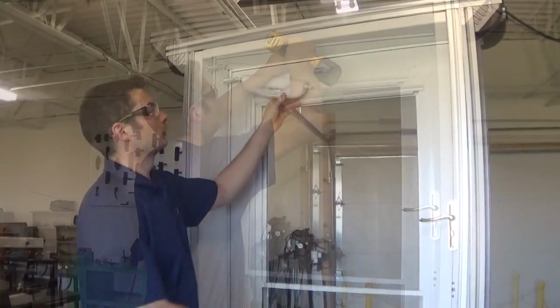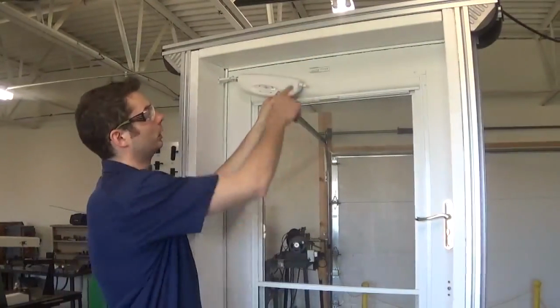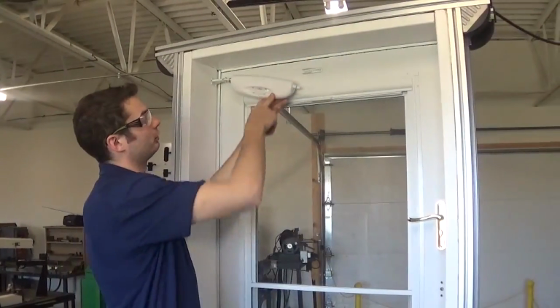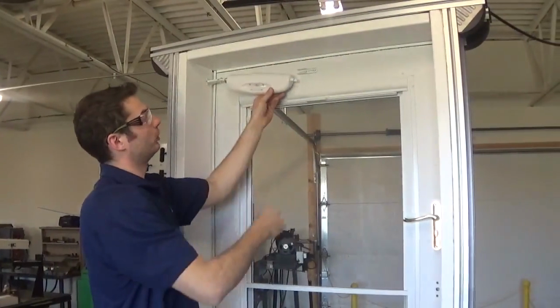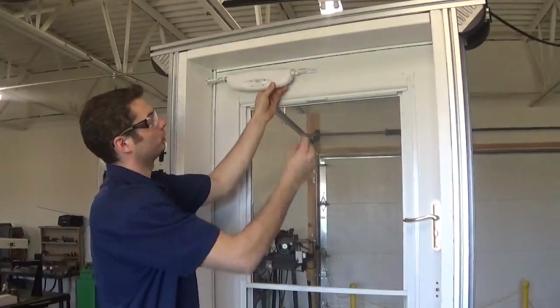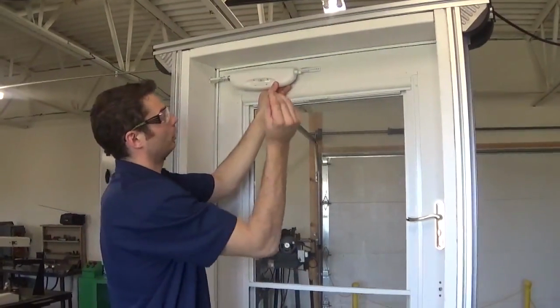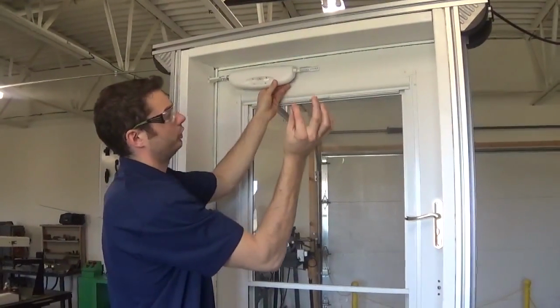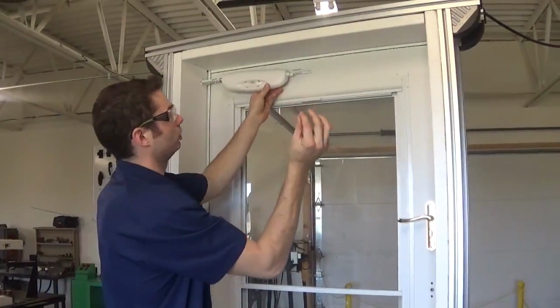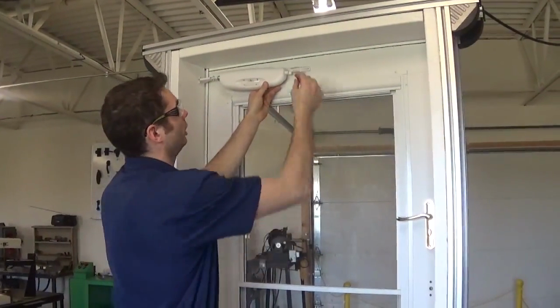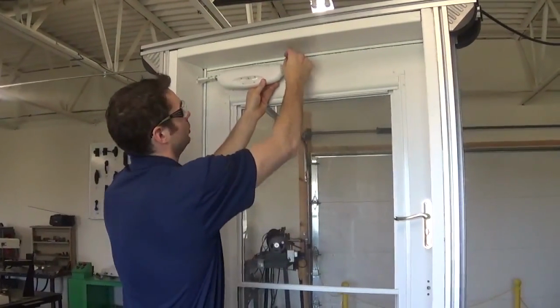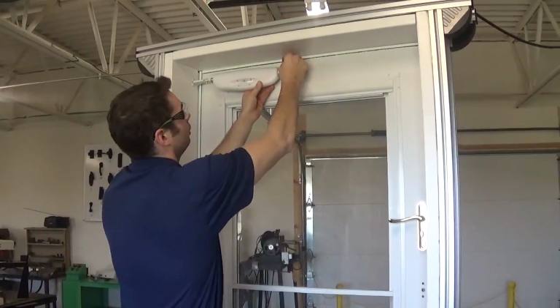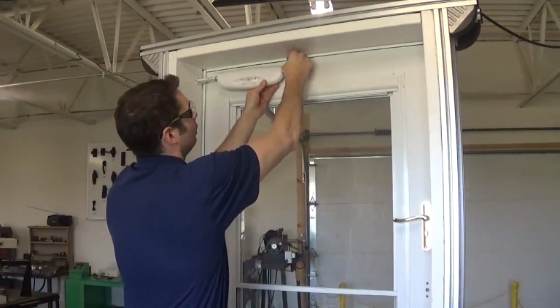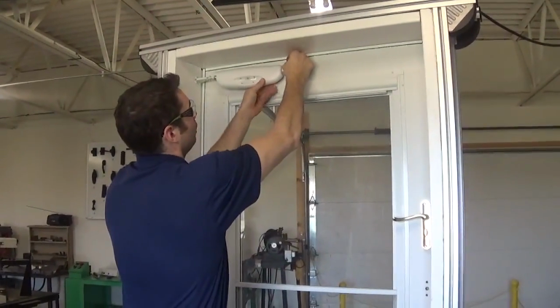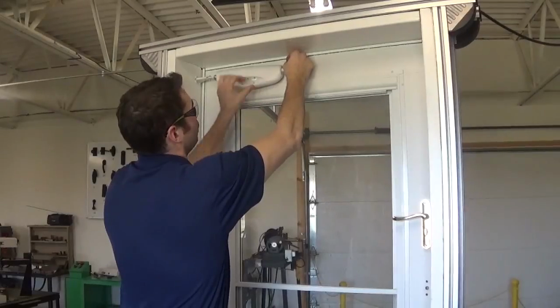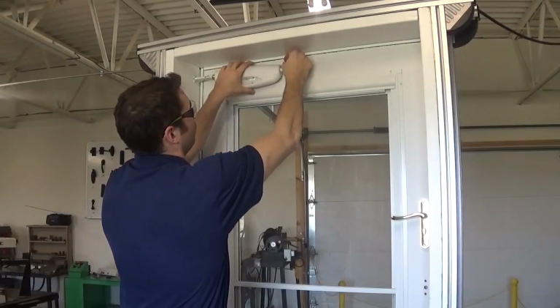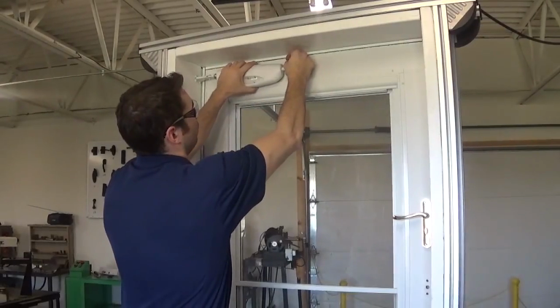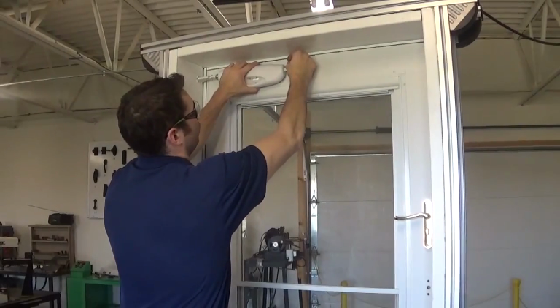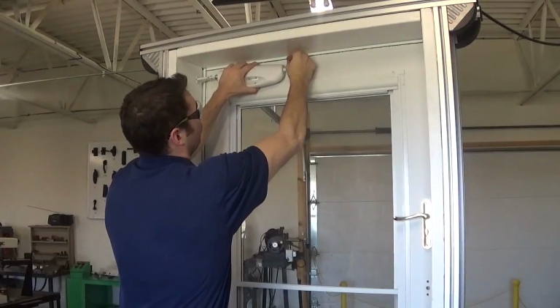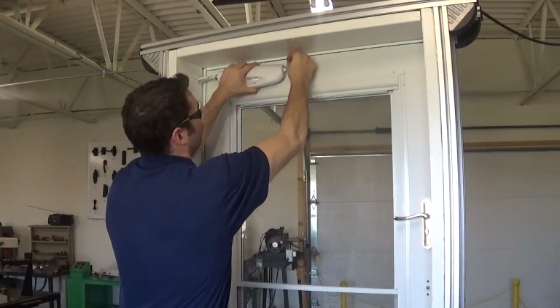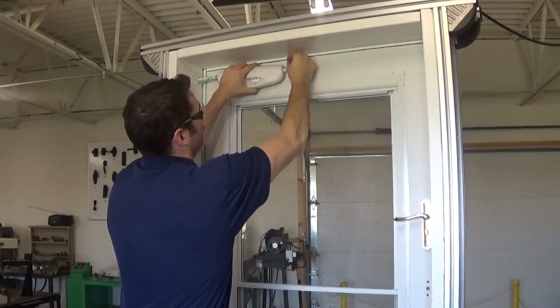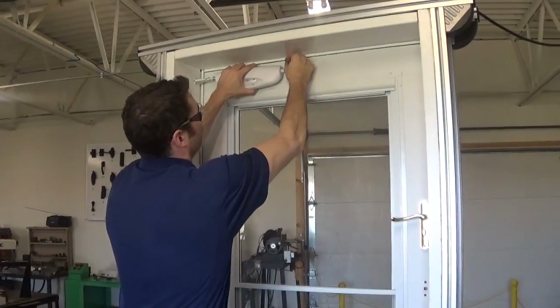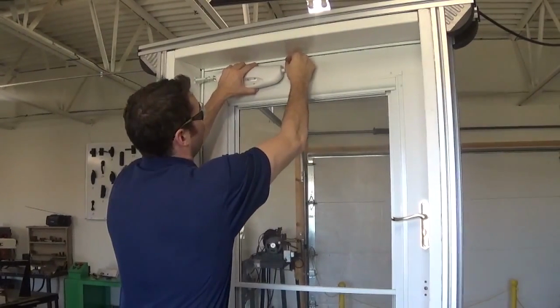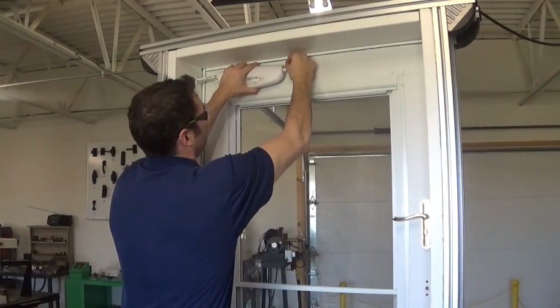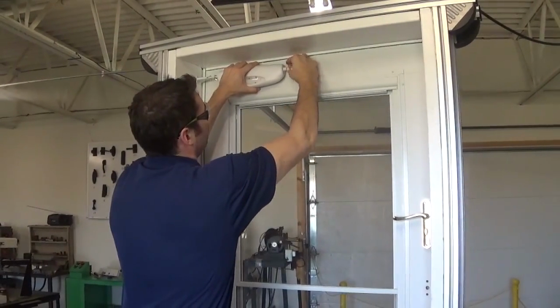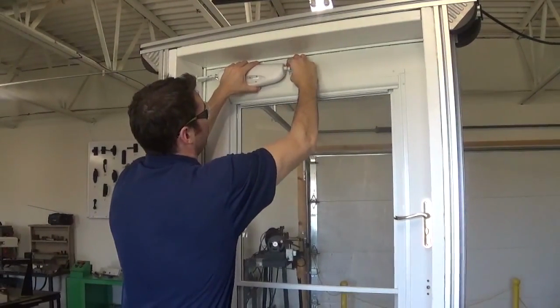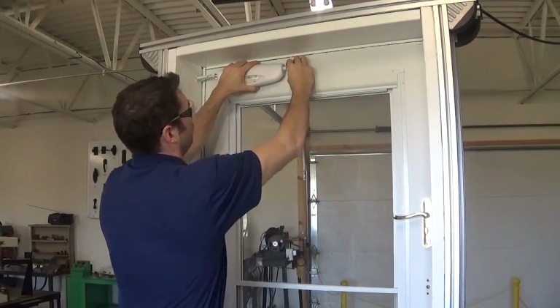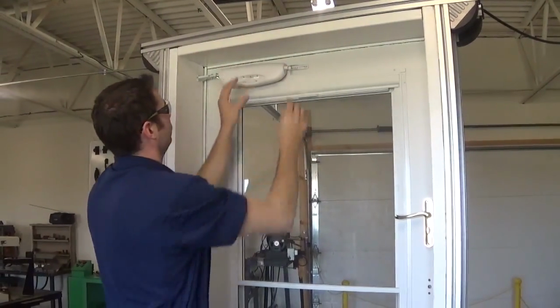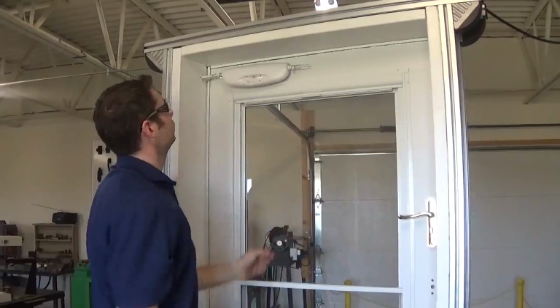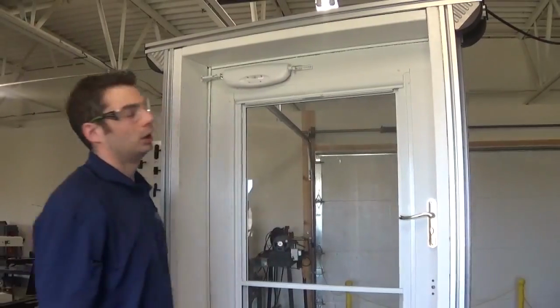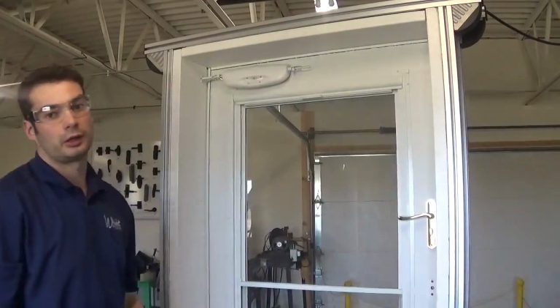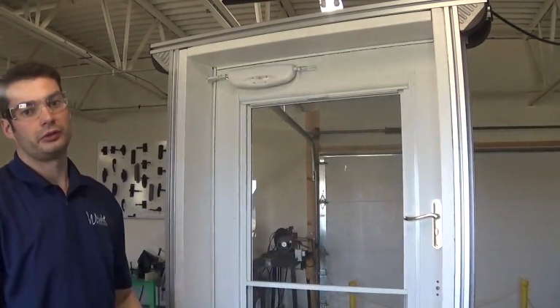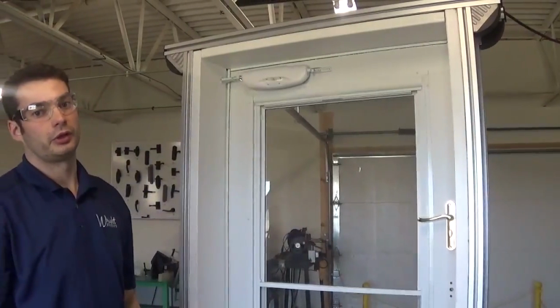Now that we have our door bracket installed, we're going to take our long connecting pin, extend our closer out to line up with the hole, slide it through, and that completes the installation.